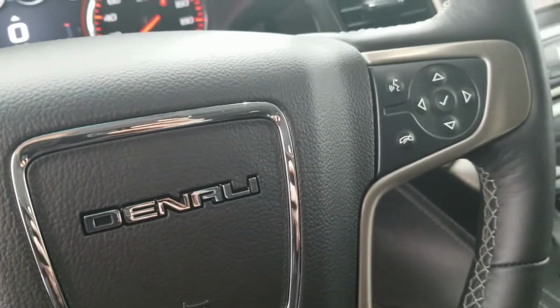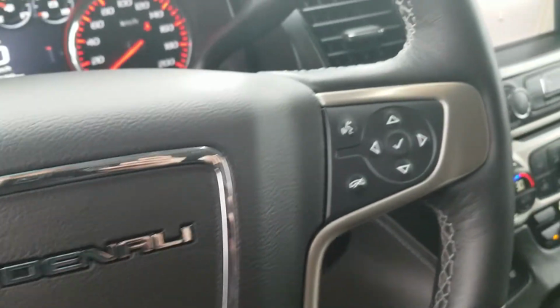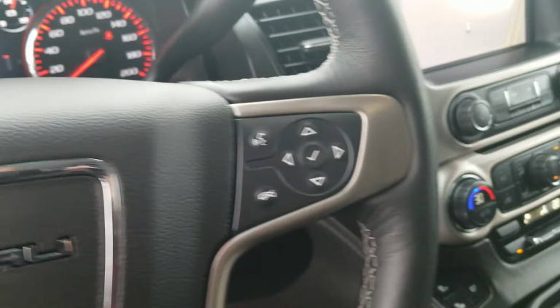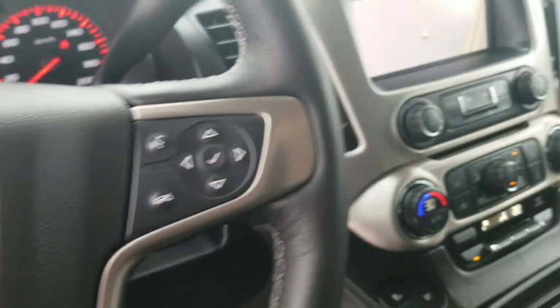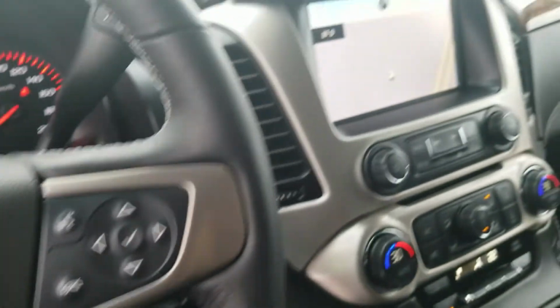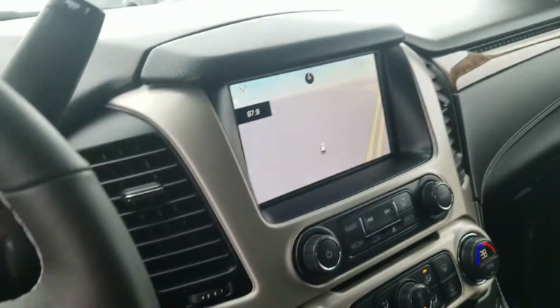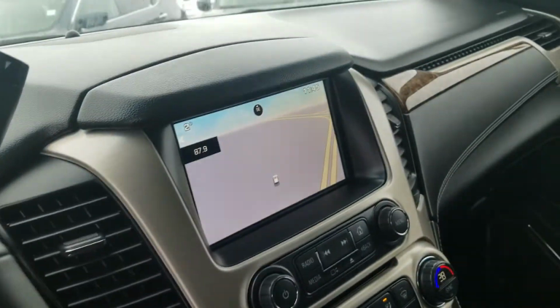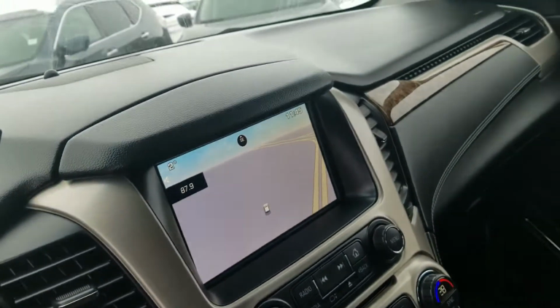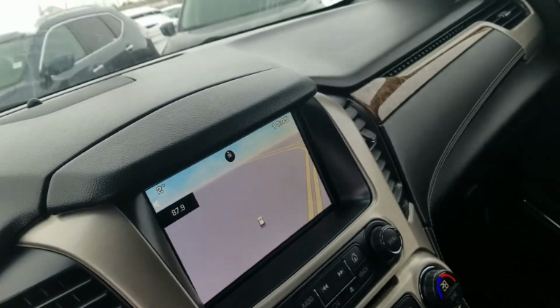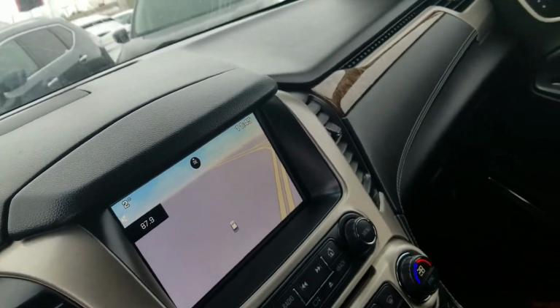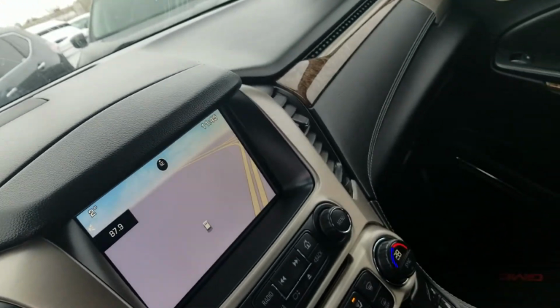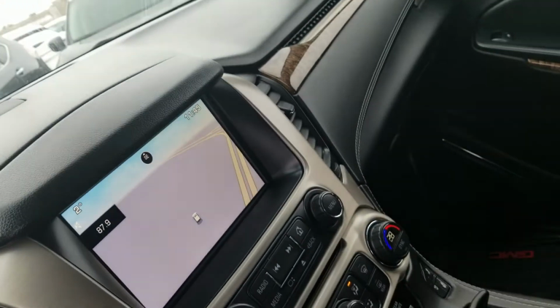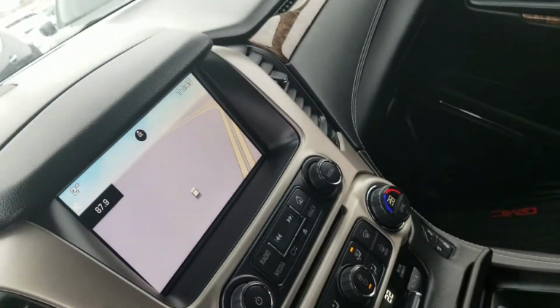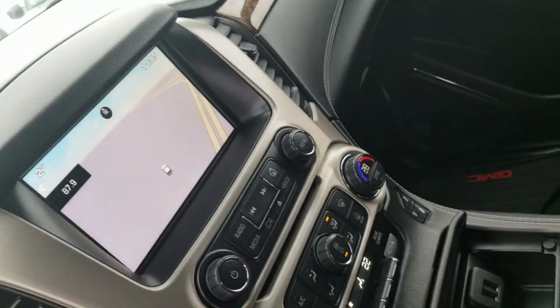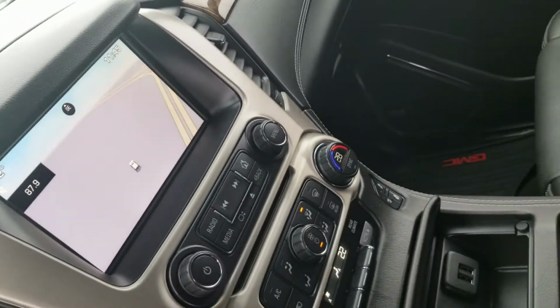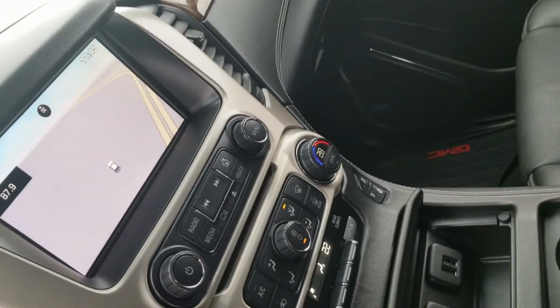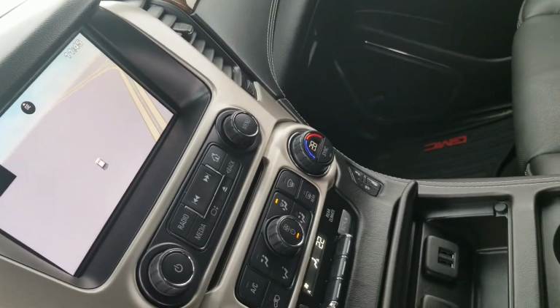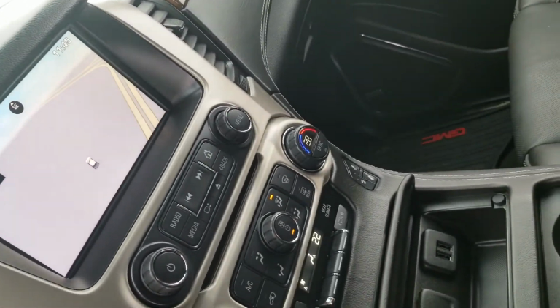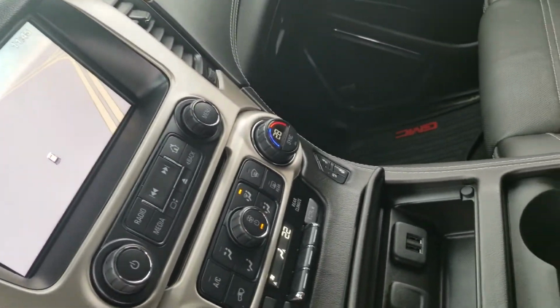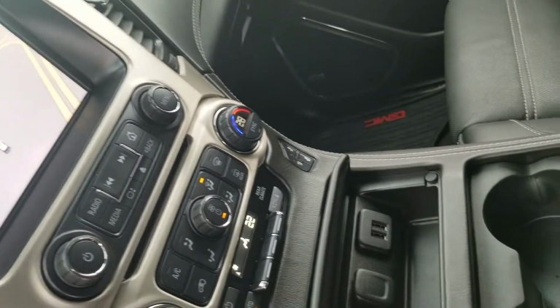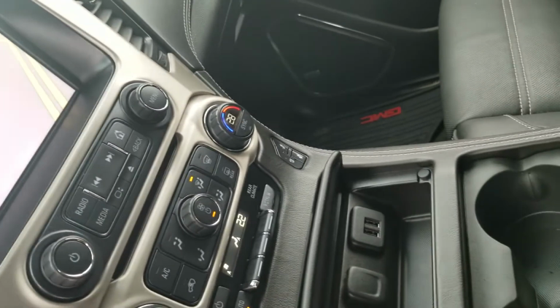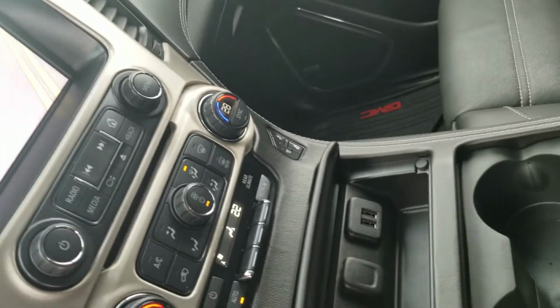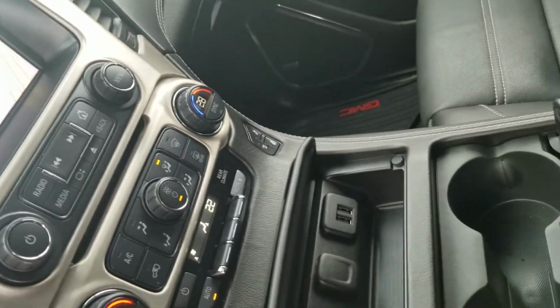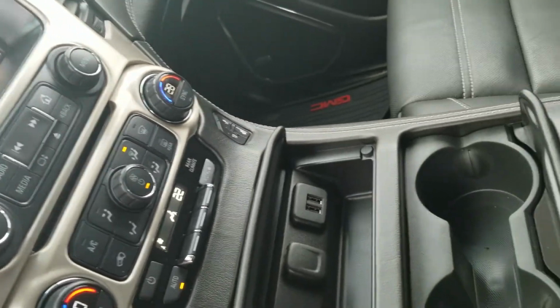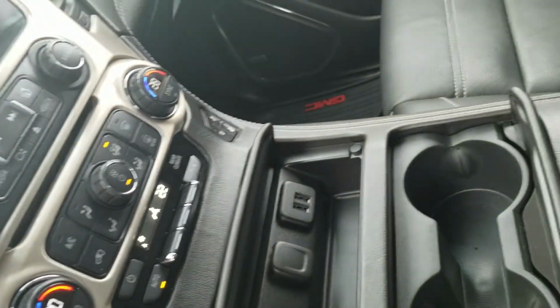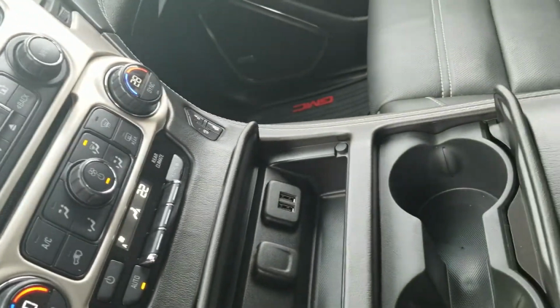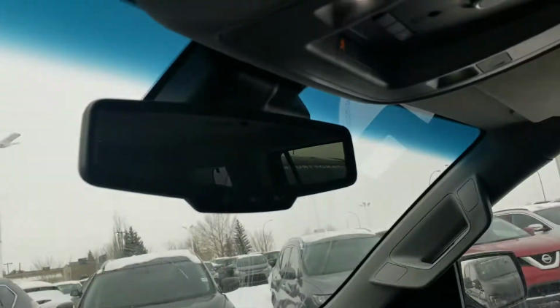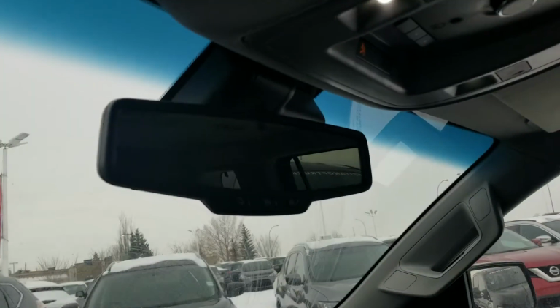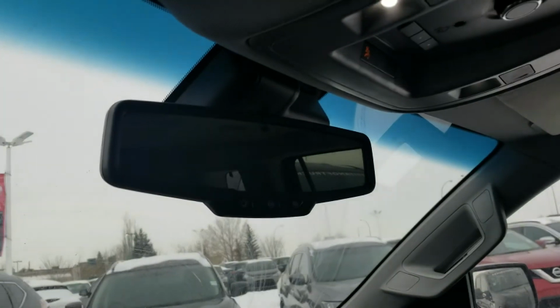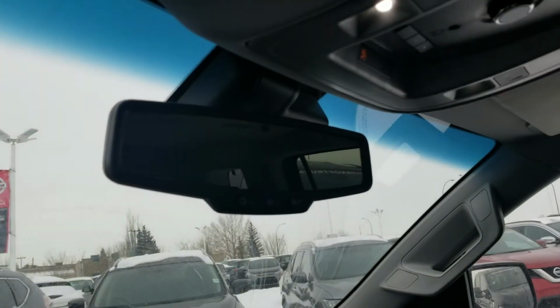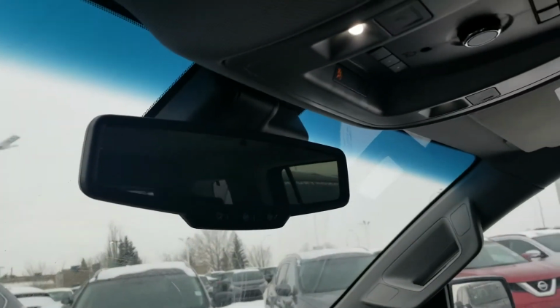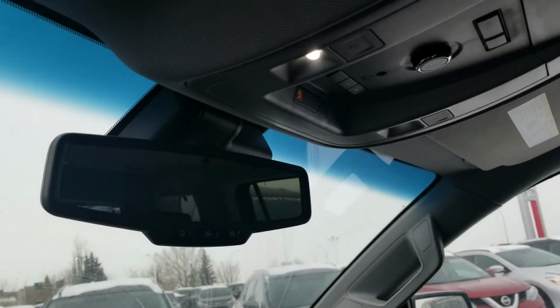Bluetooth, GPS, heated and cooled seats. This one has dual temperature control and an auto-dim mirror.